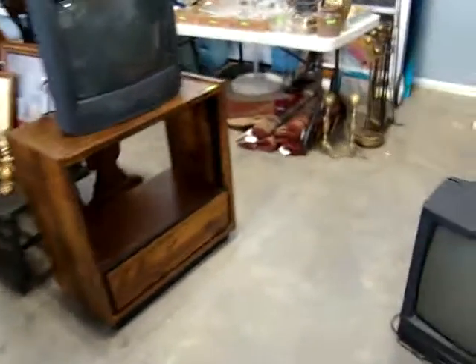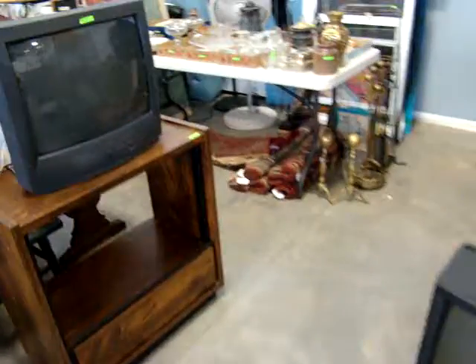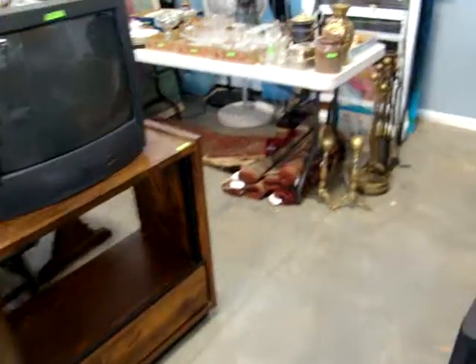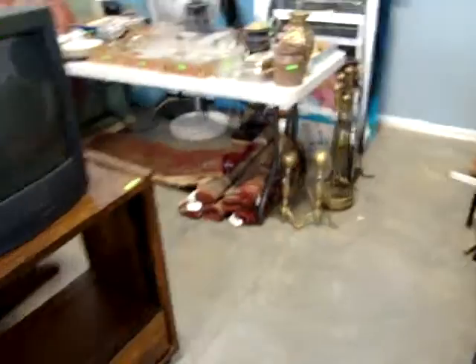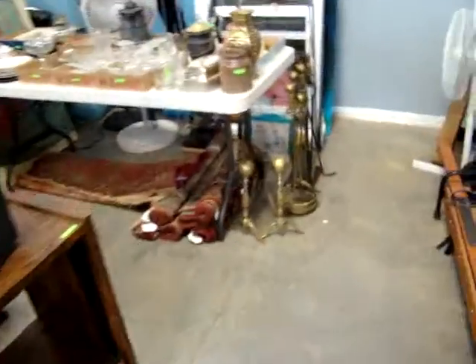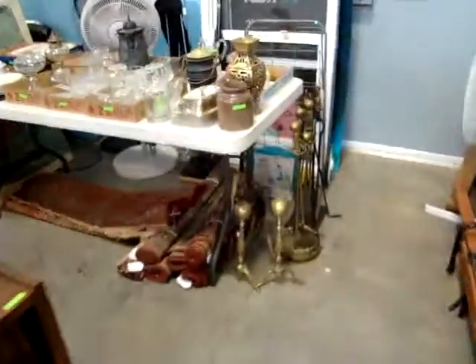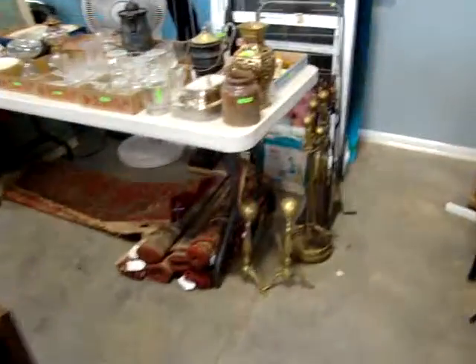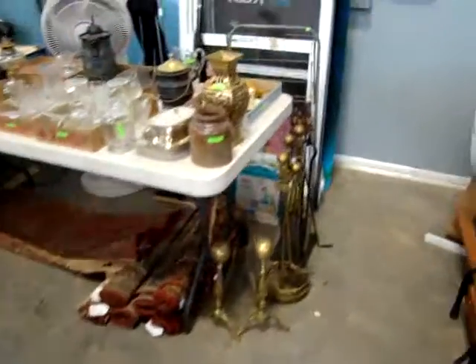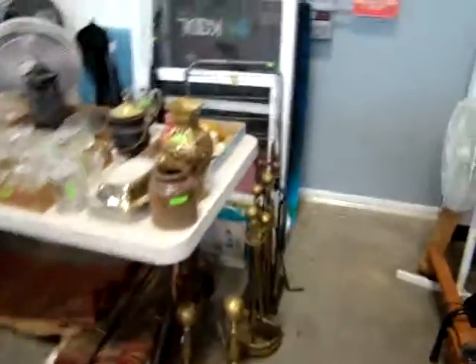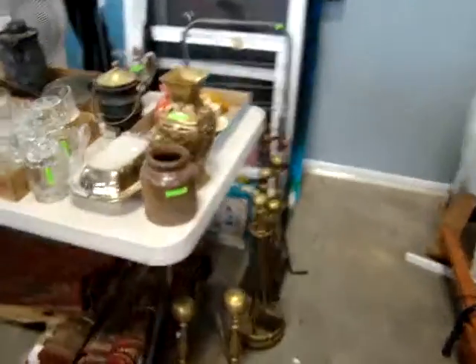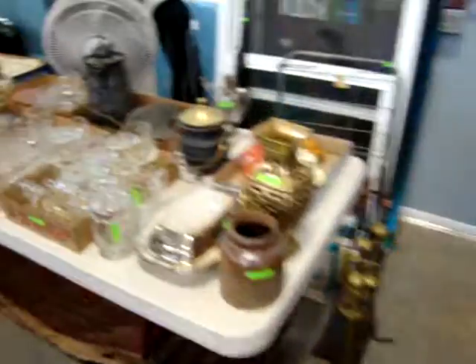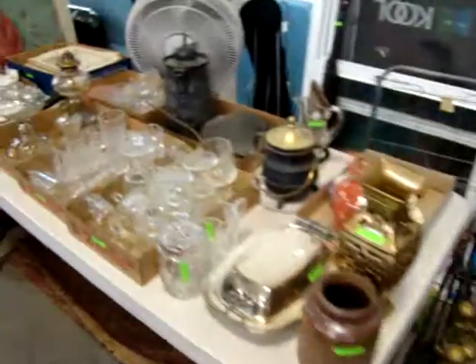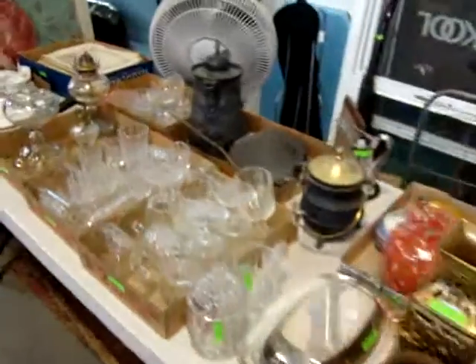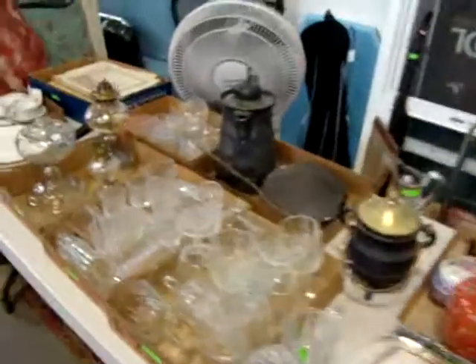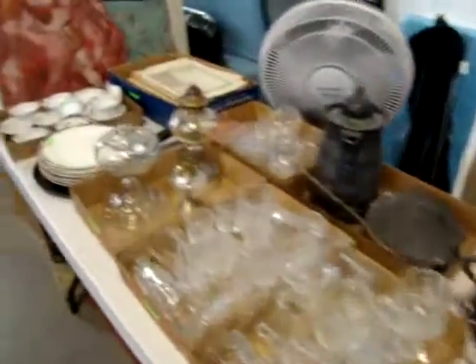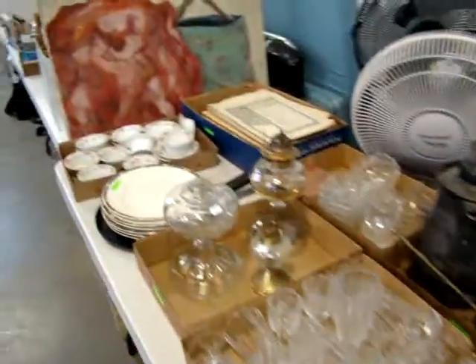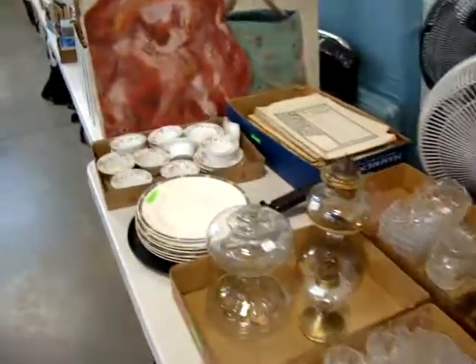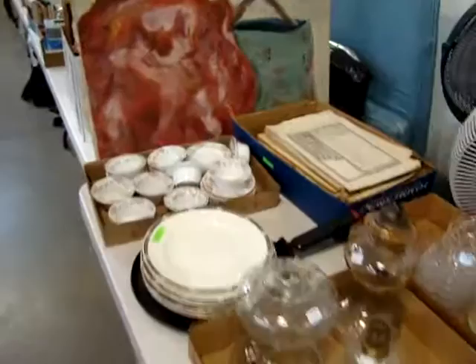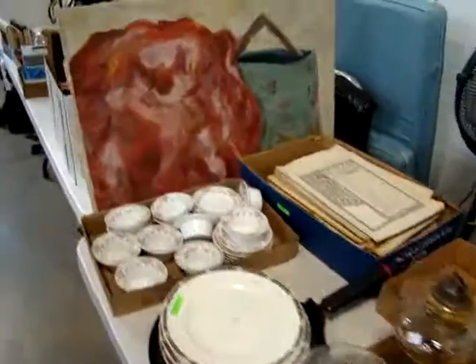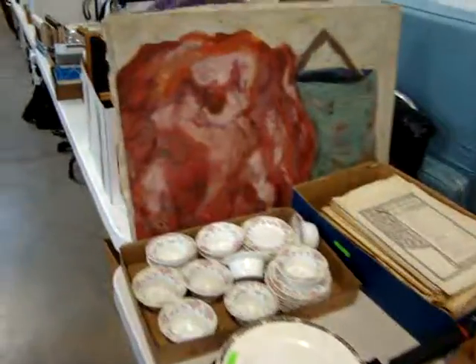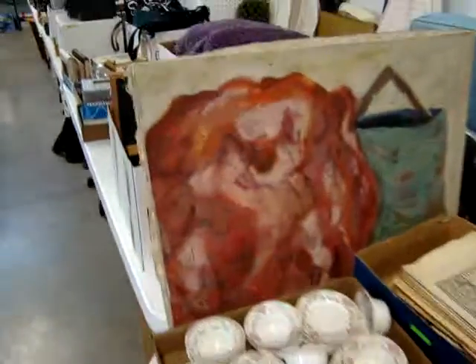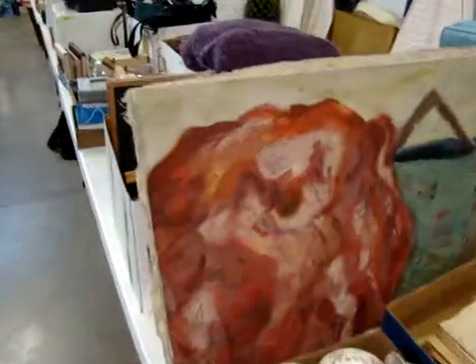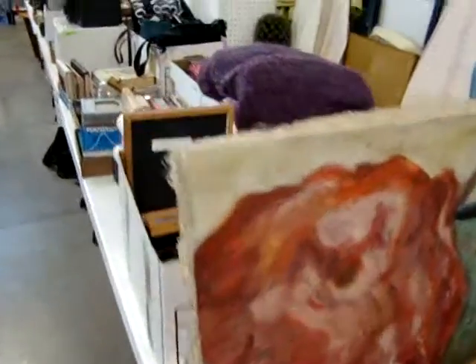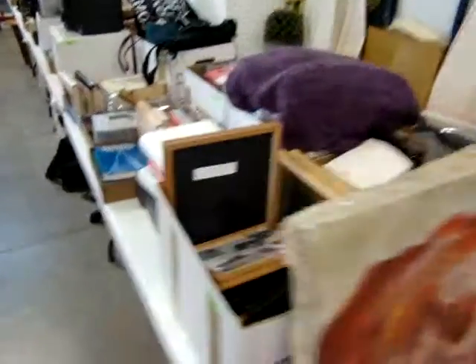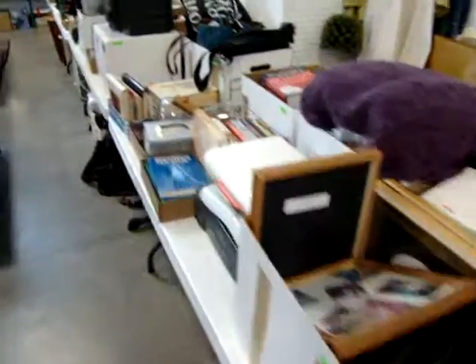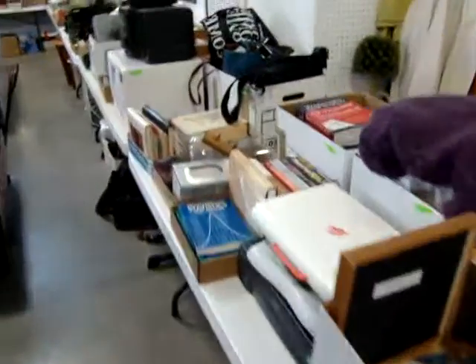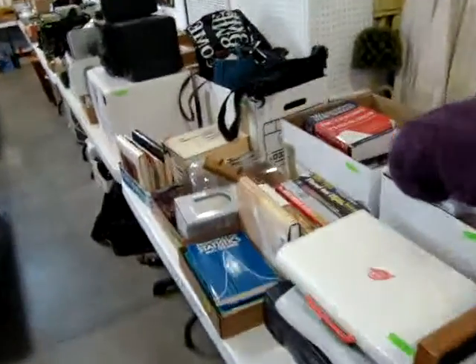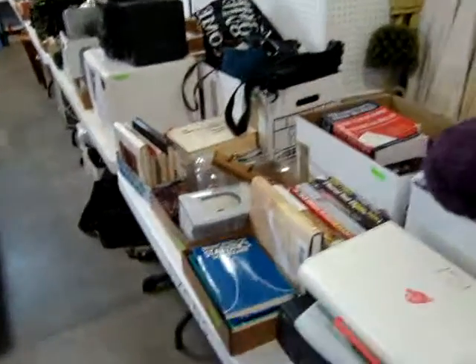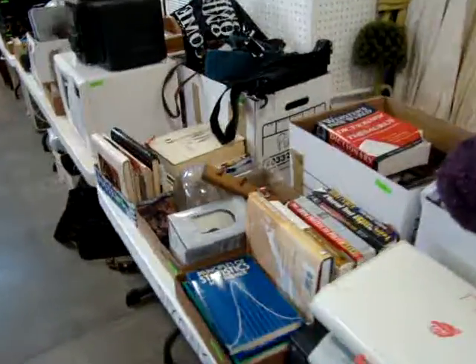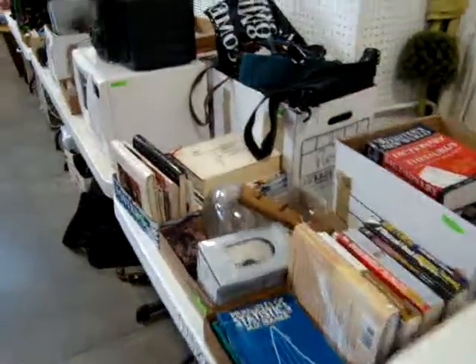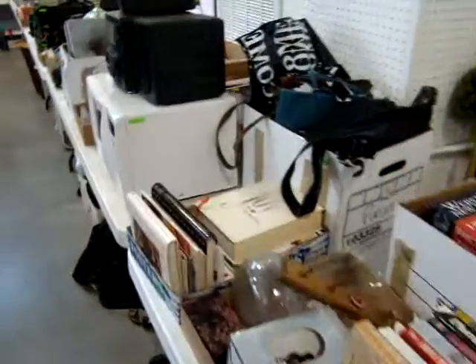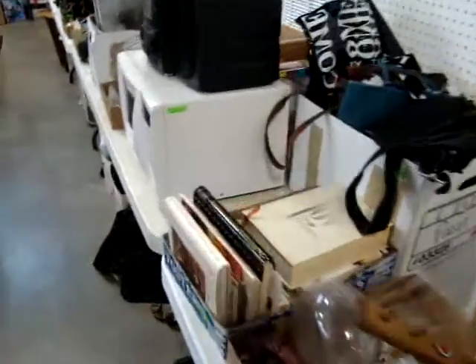We do start the auction at four o'clock. Please come on out and get your previews, put your request tags out, and we'll start on the tables. Everything must be sold this week.